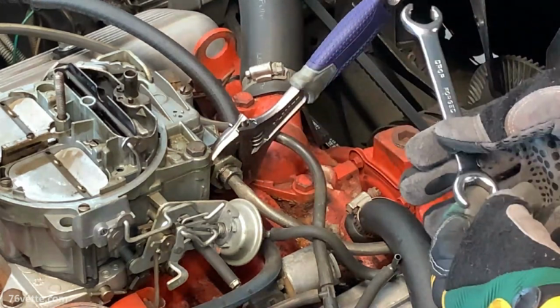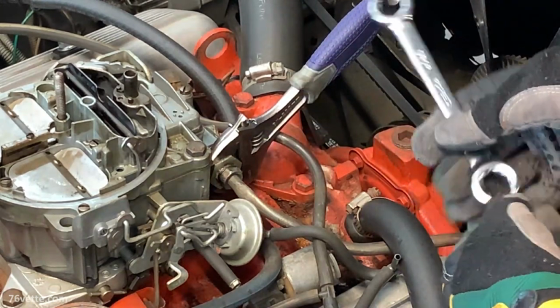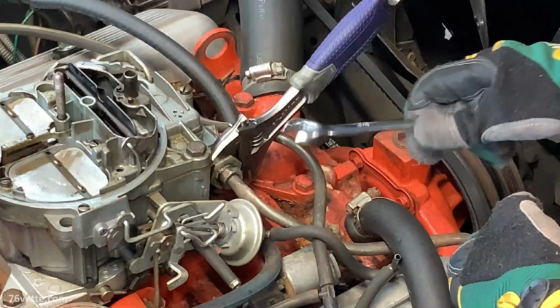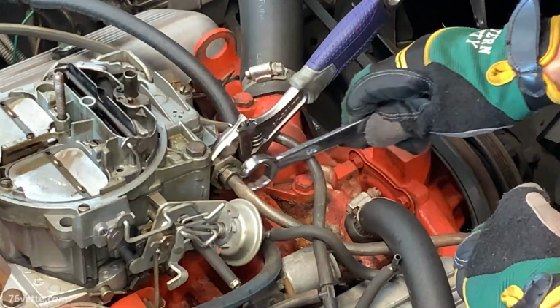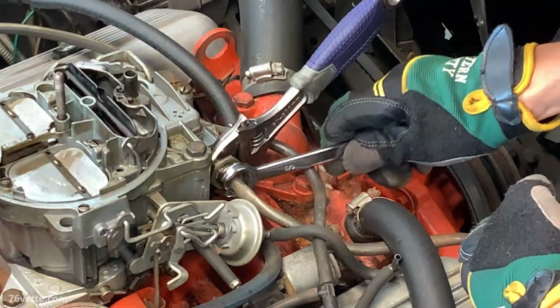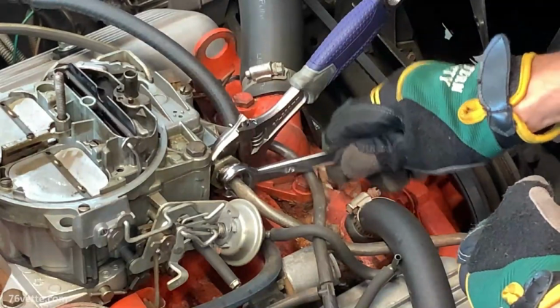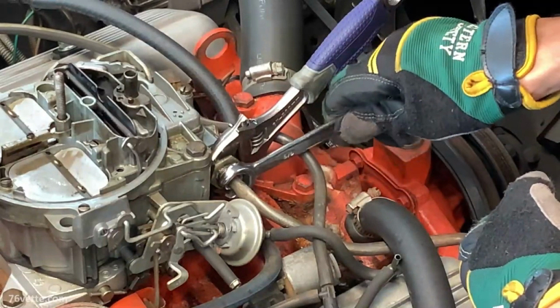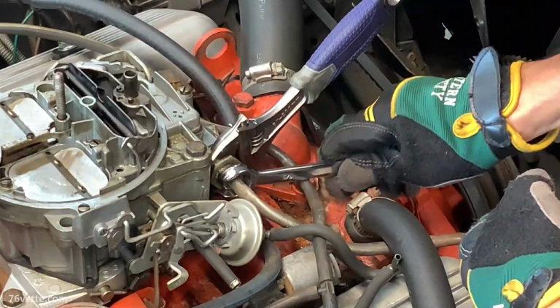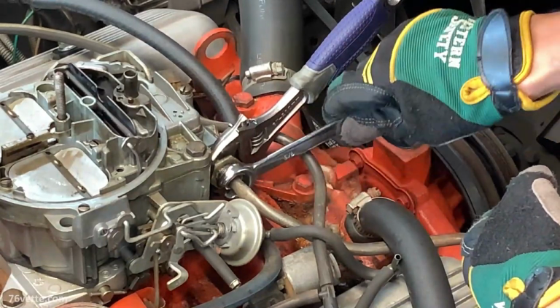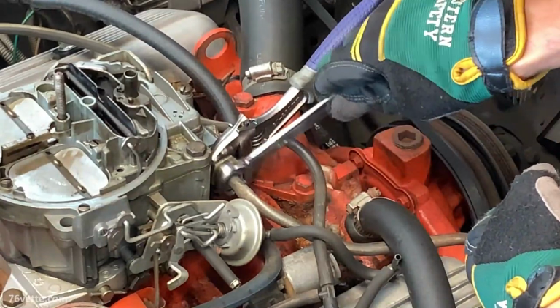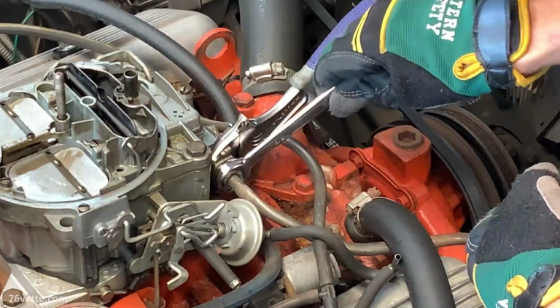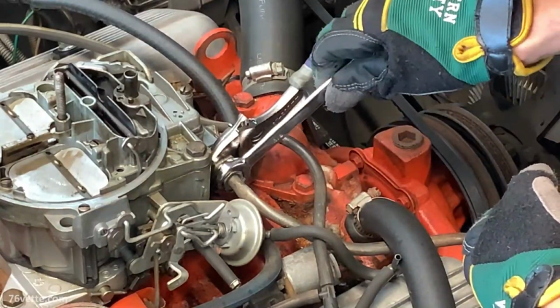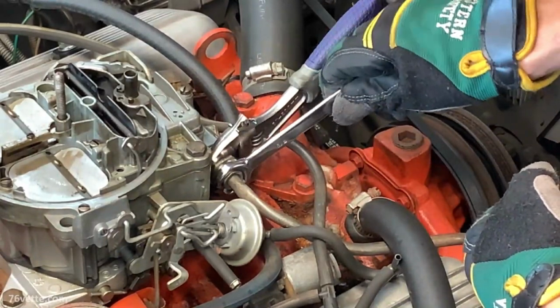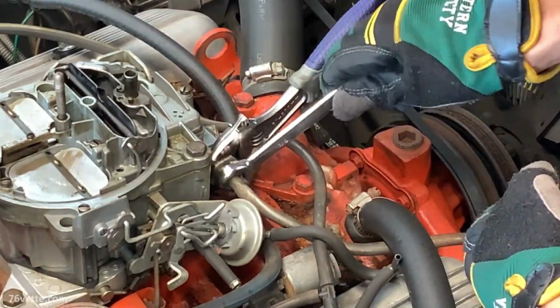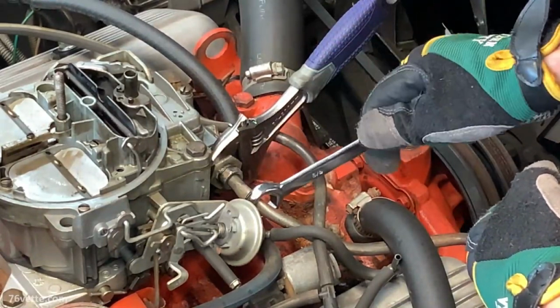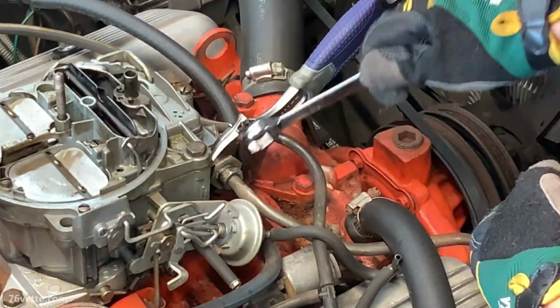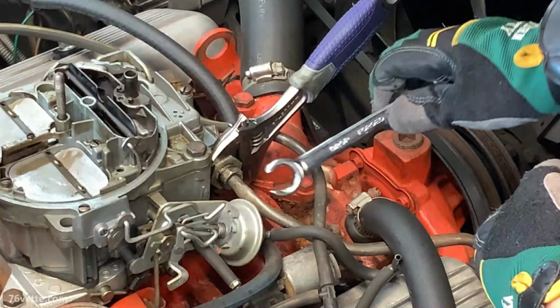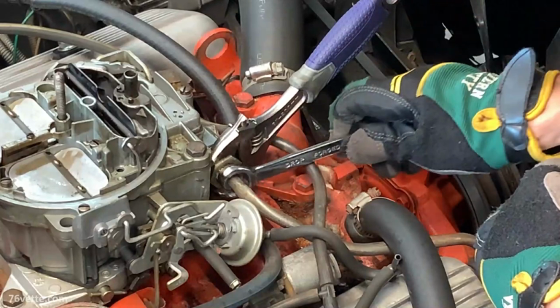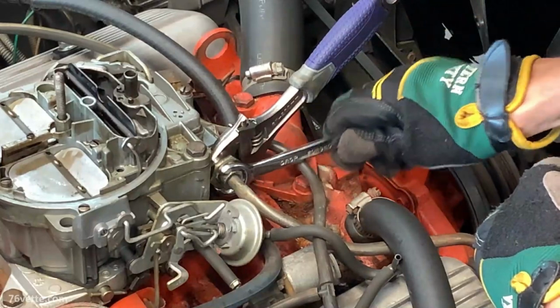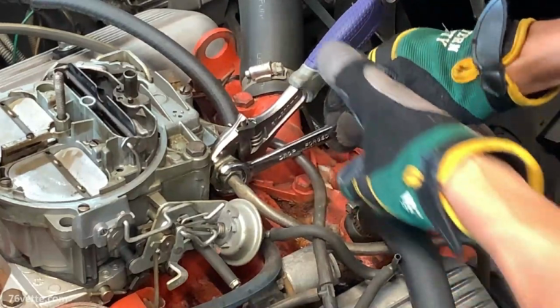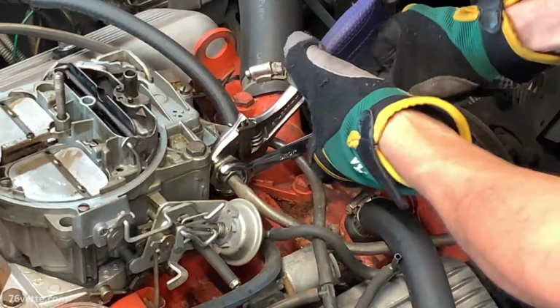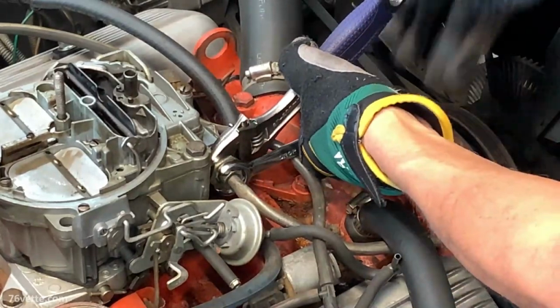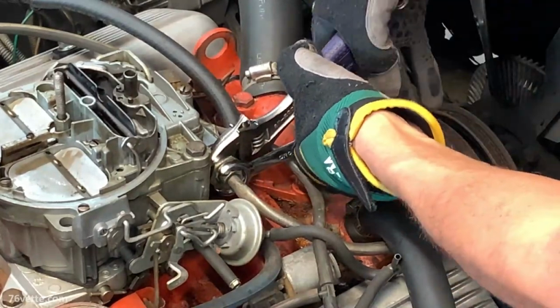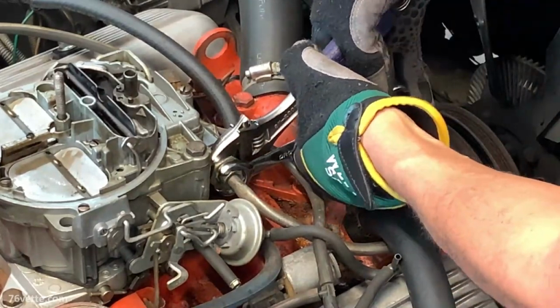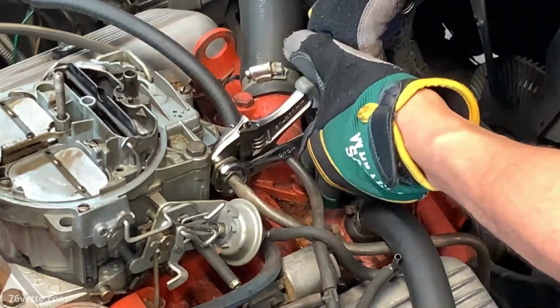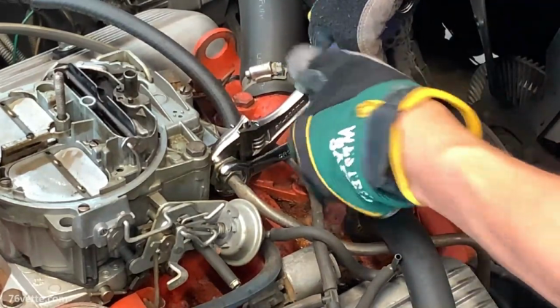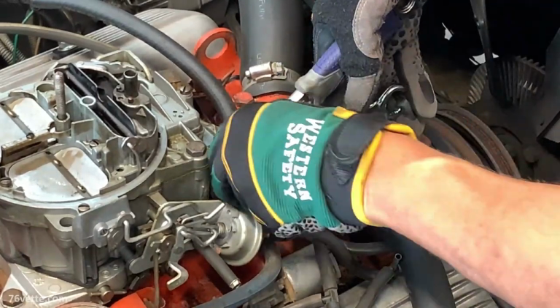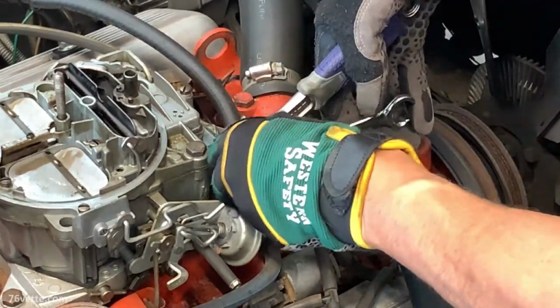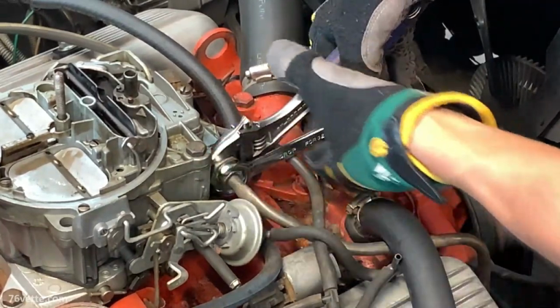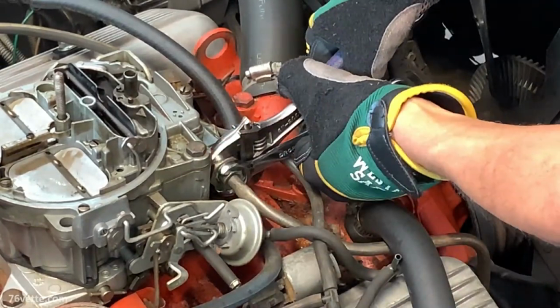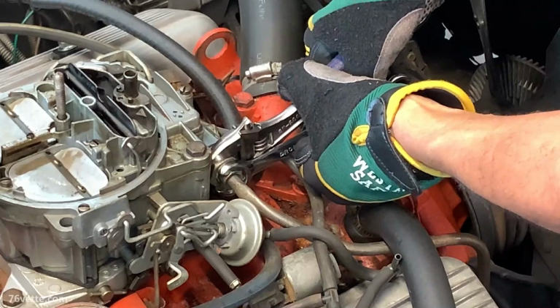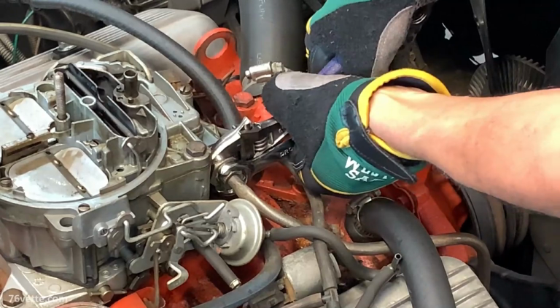This is my friend's 1973 Corvette Stingray and he brought it over to my garage. He wanted some help replacing the fuel filter.